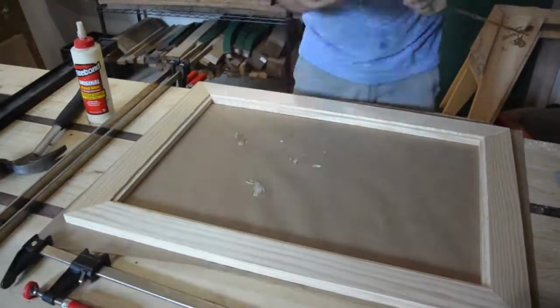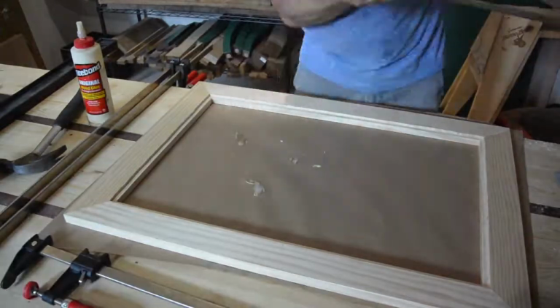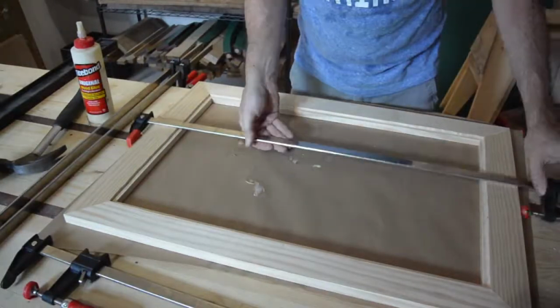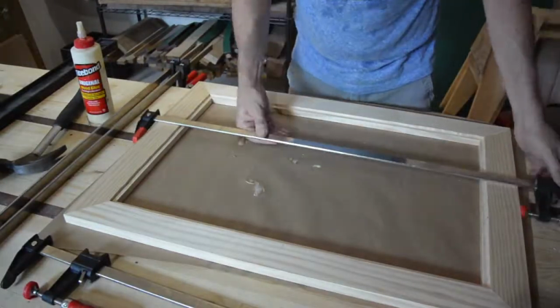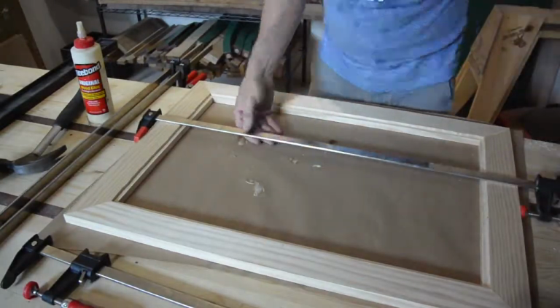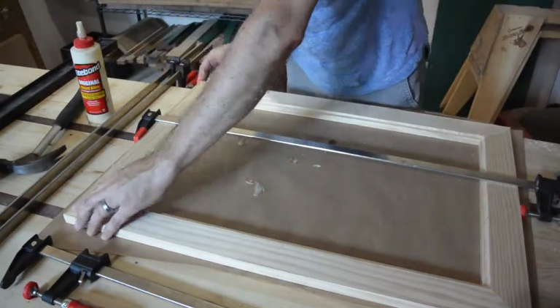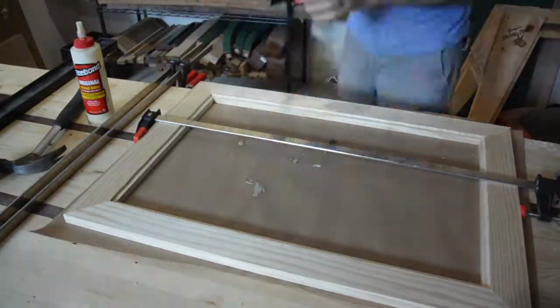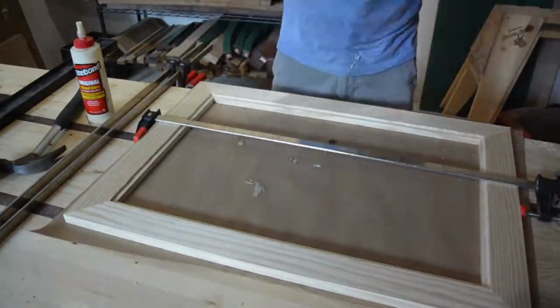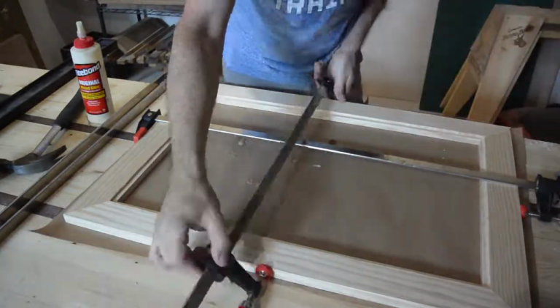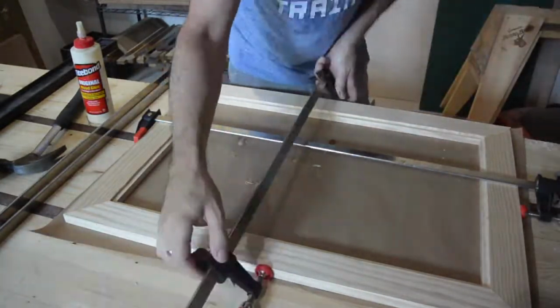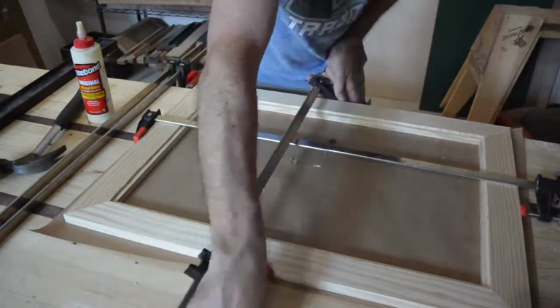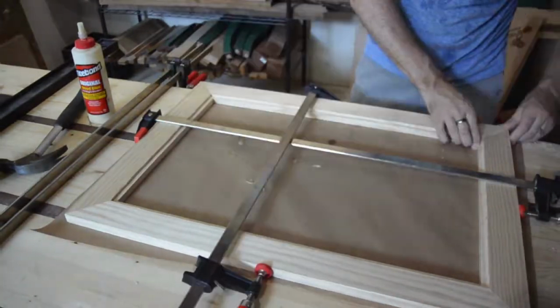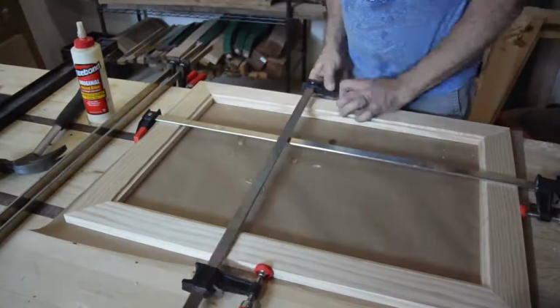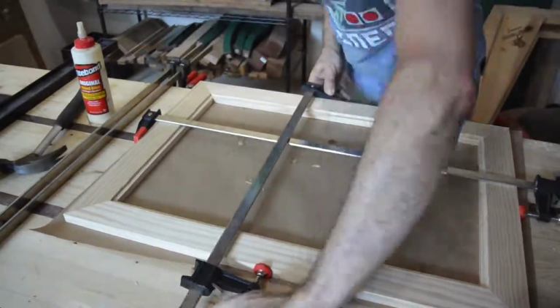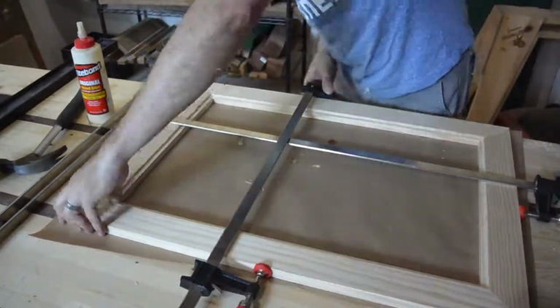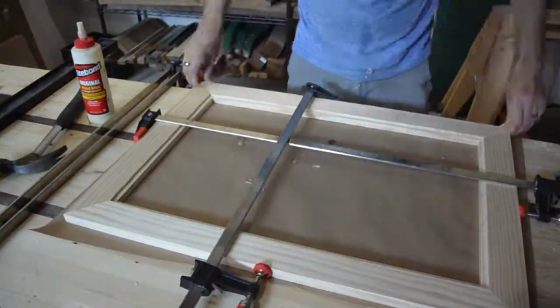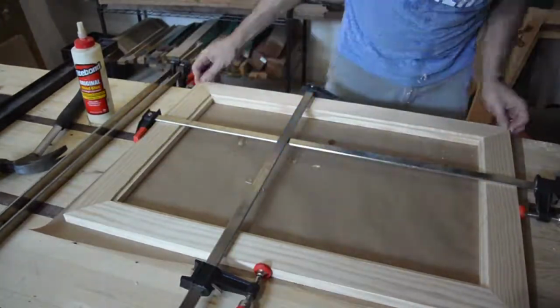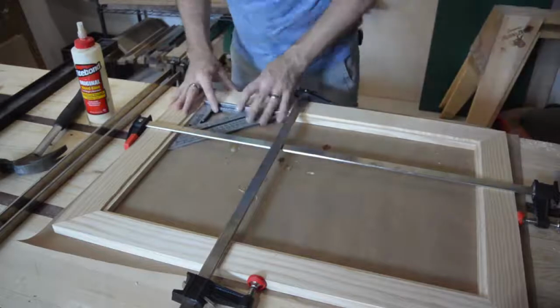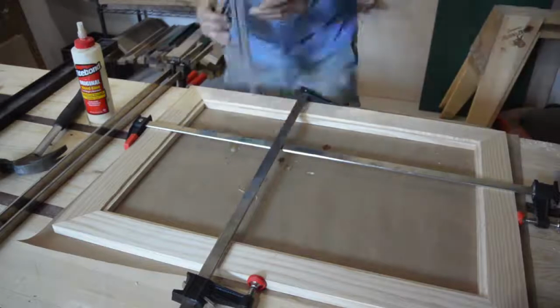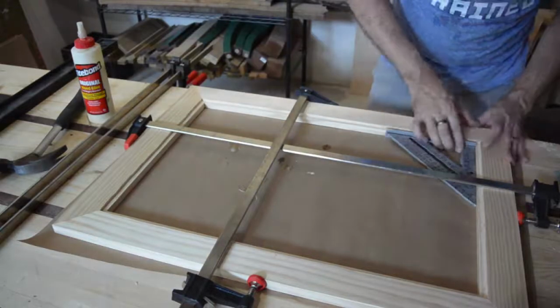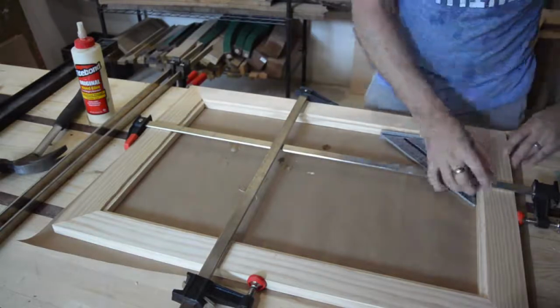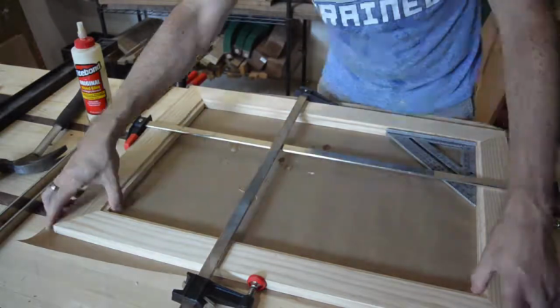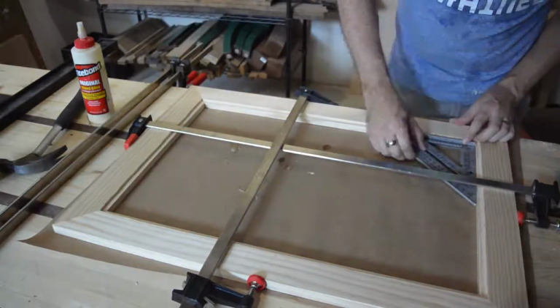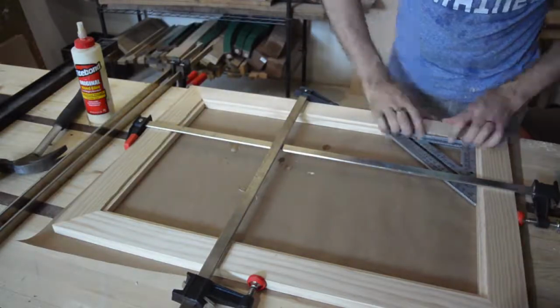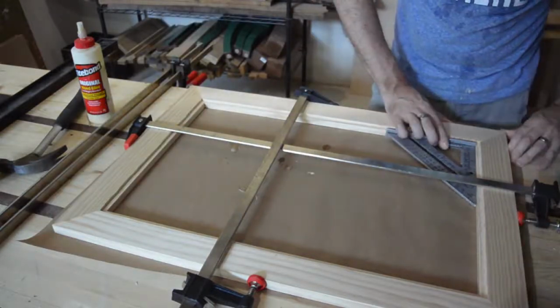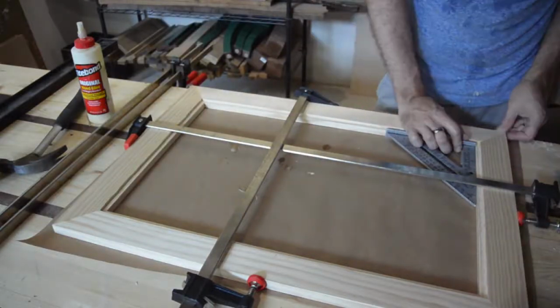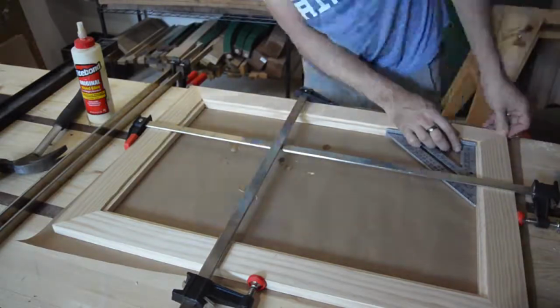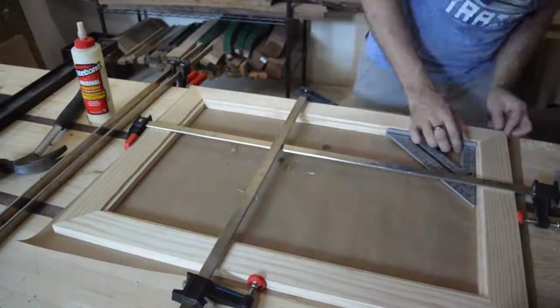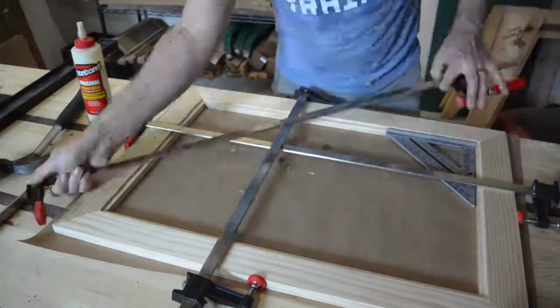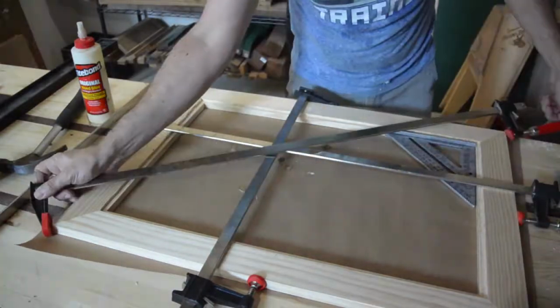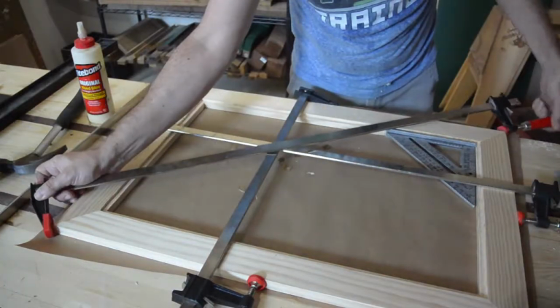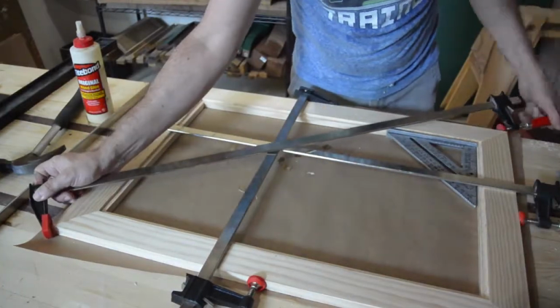I just glued it up. I didn't have a way to hold them square, so I used clamps and one cross corner to try to pull it into square.